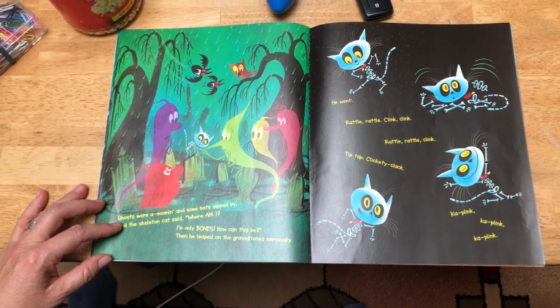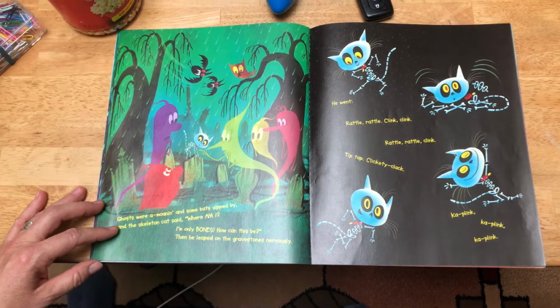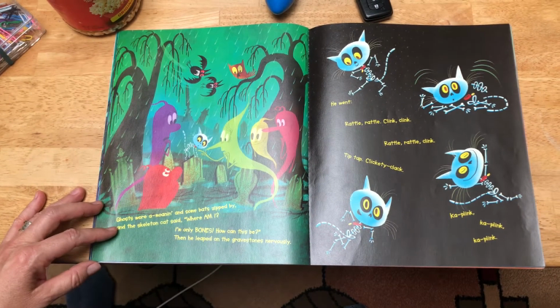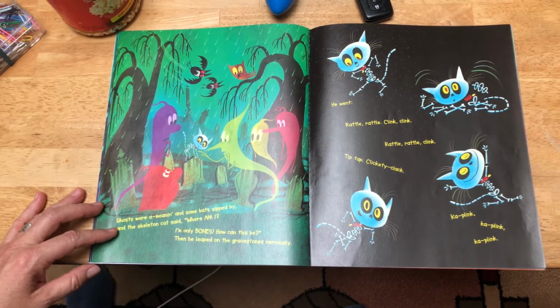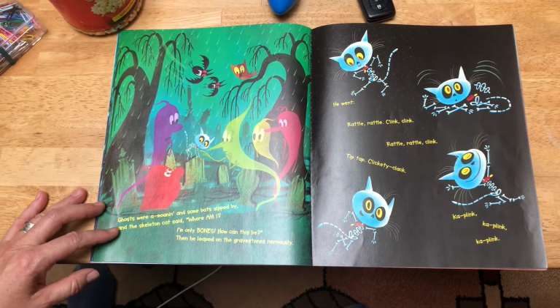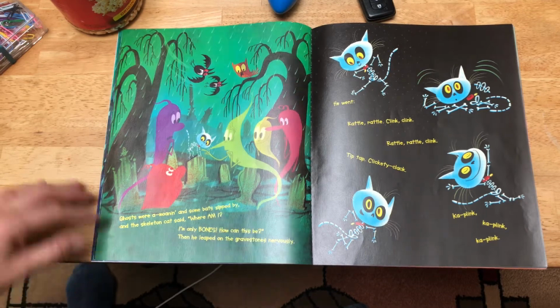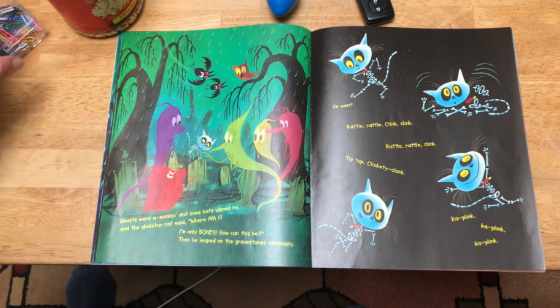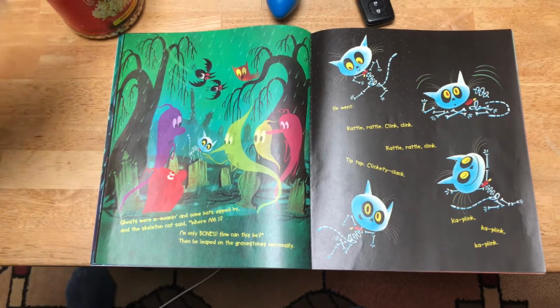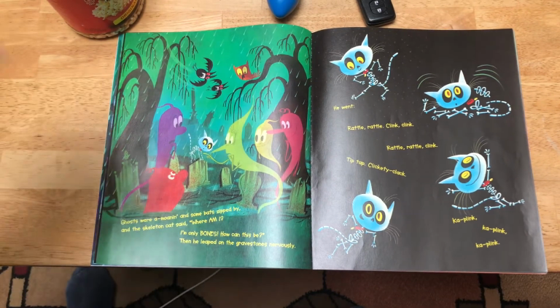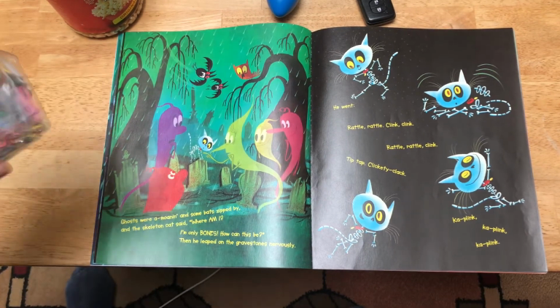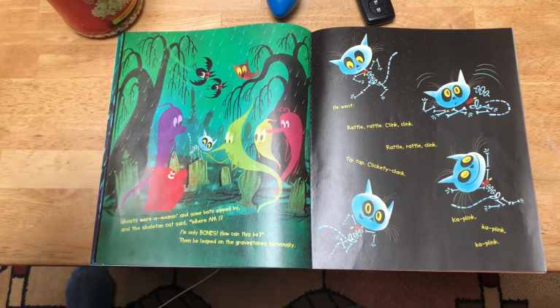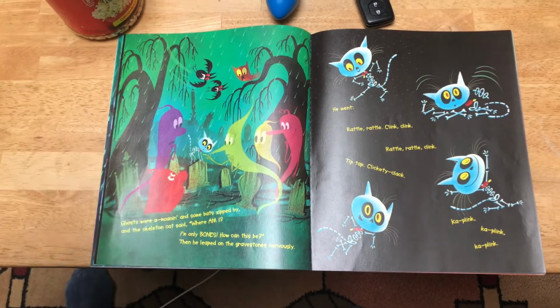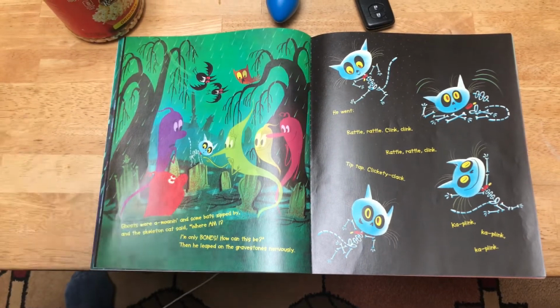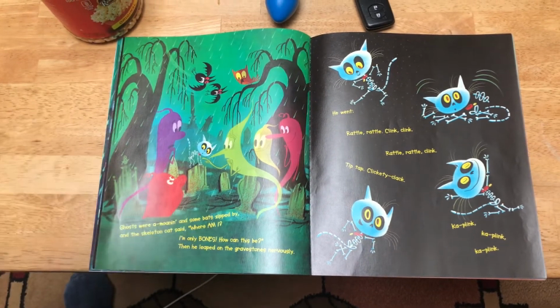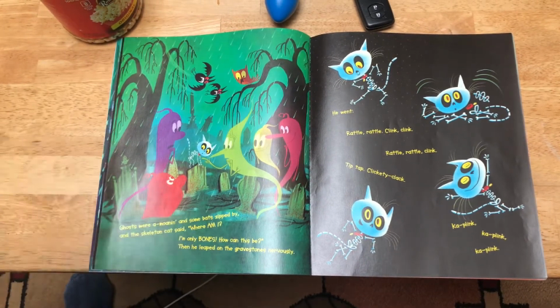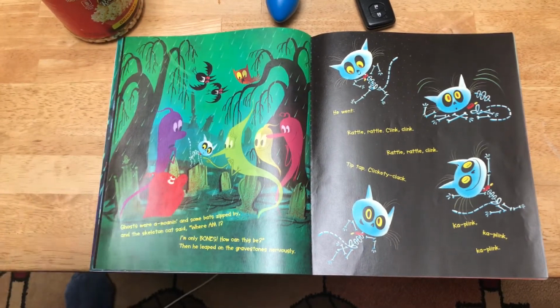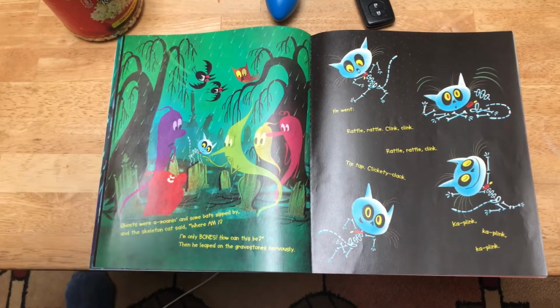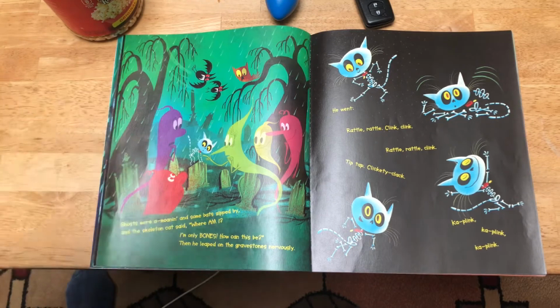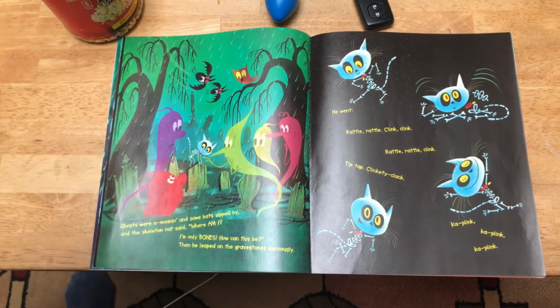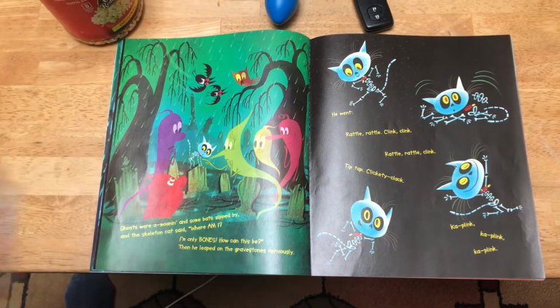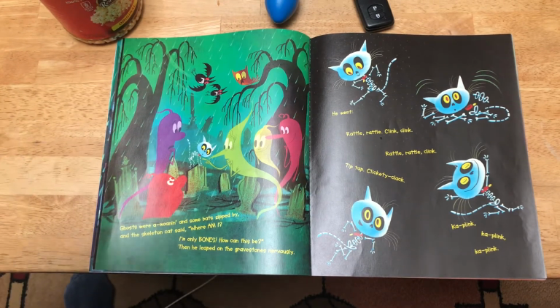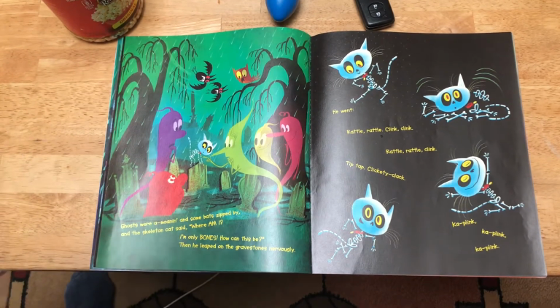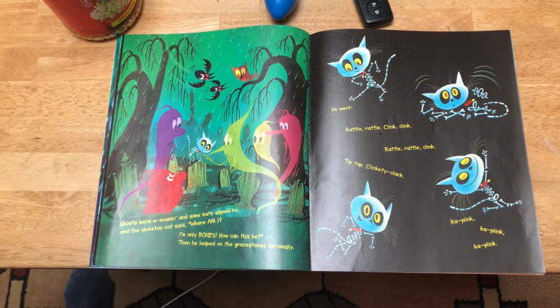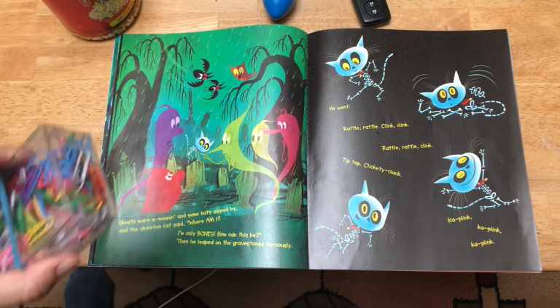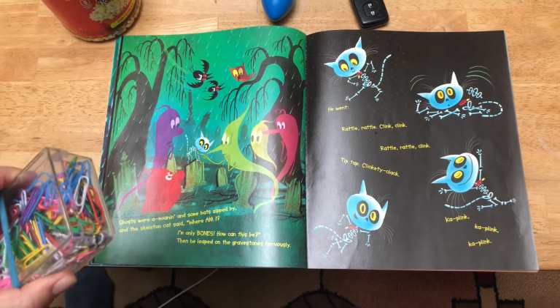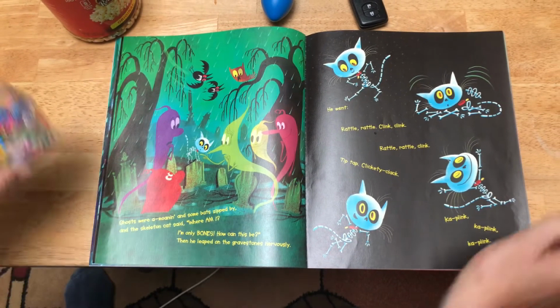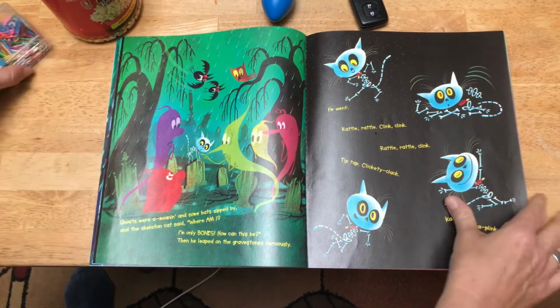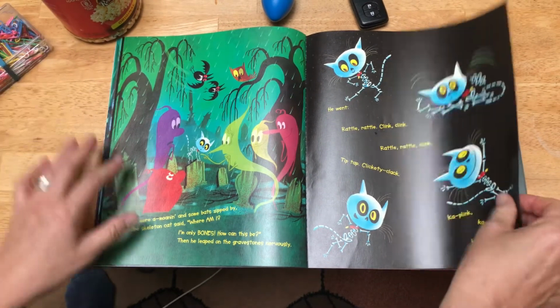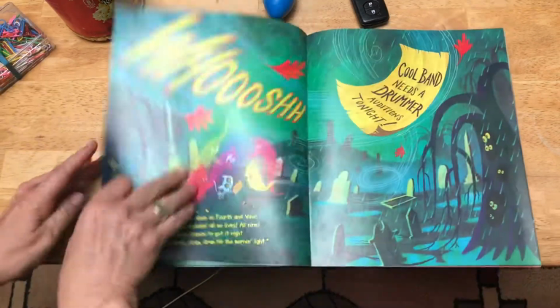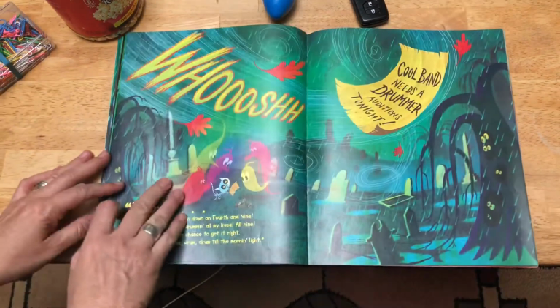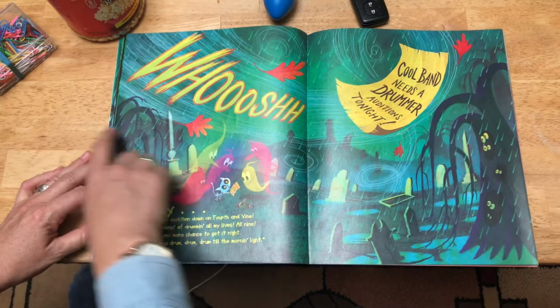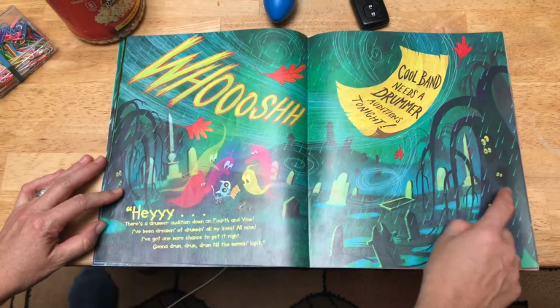All right, get ready! He went rattle, rattle, clink, clink. Rattle, rattle, clink. Tip-tap, clickety-clack, a-plink, a-plink, a-plink, a-plink. Whoosh!